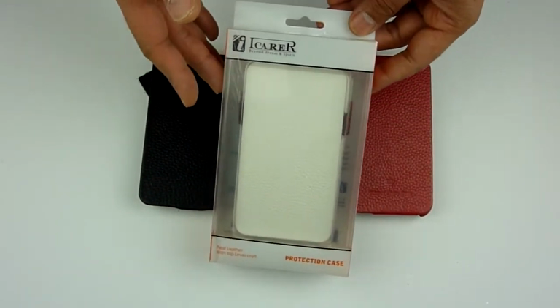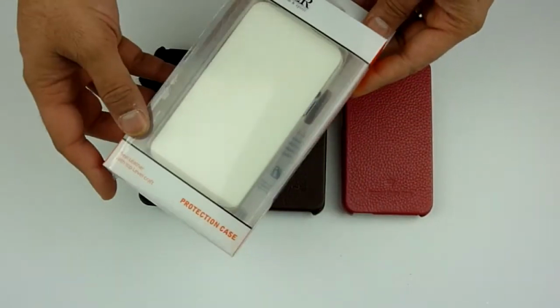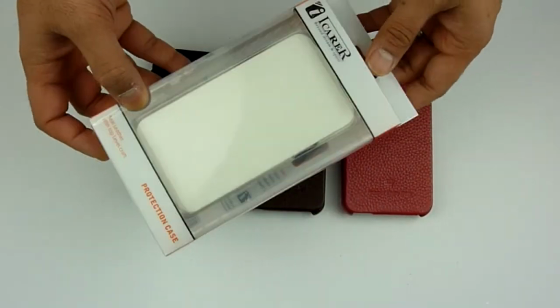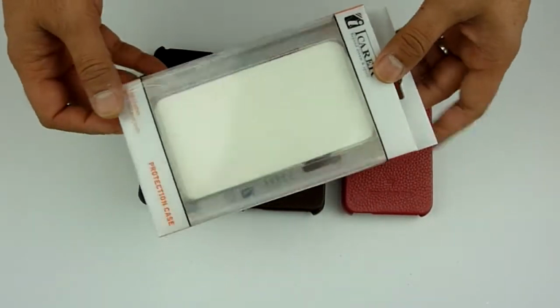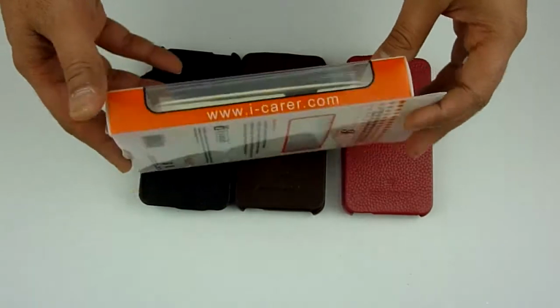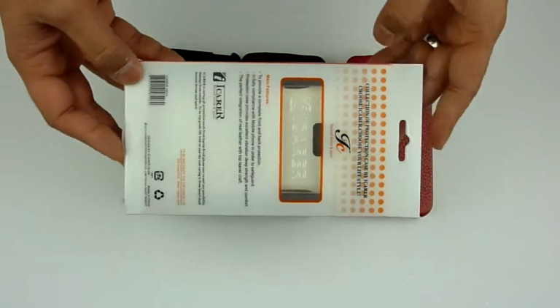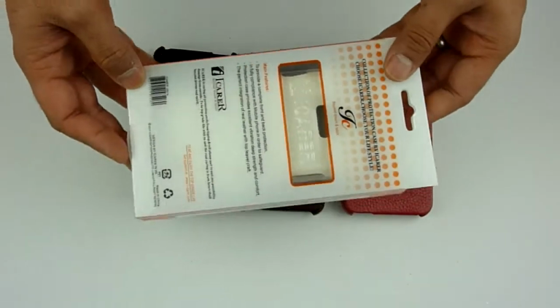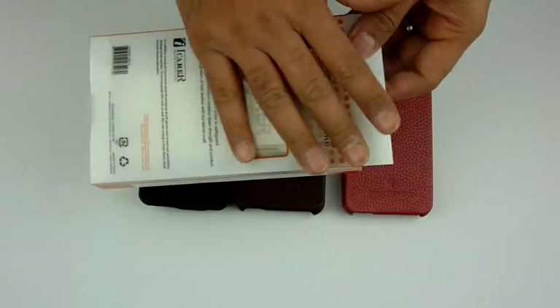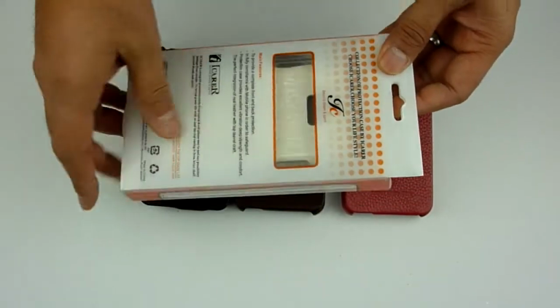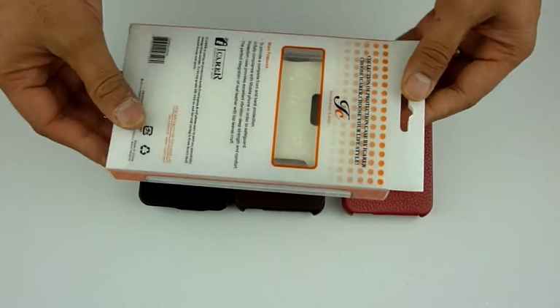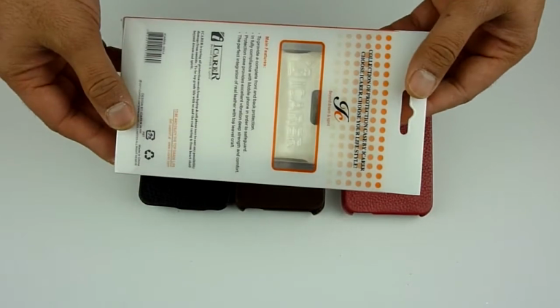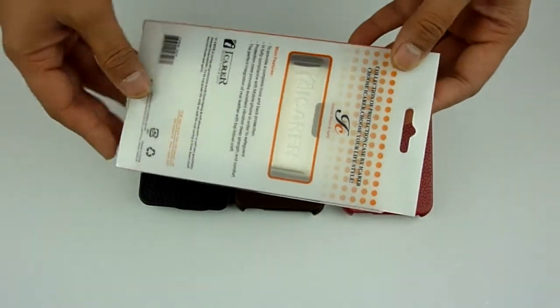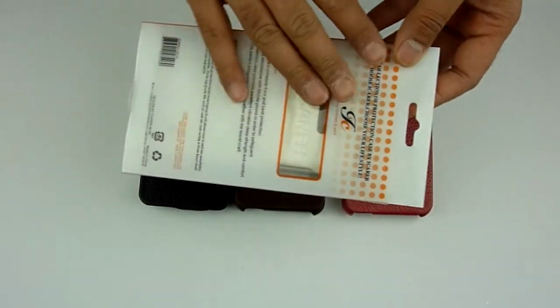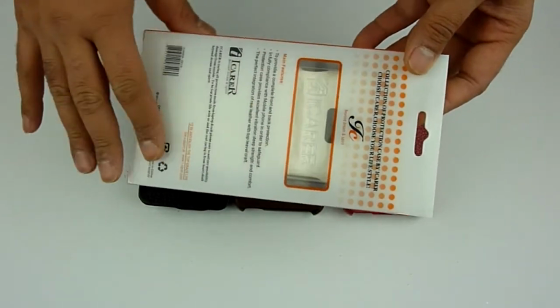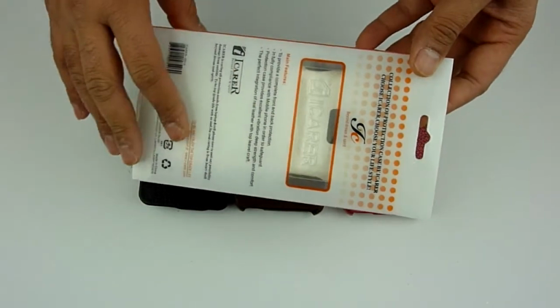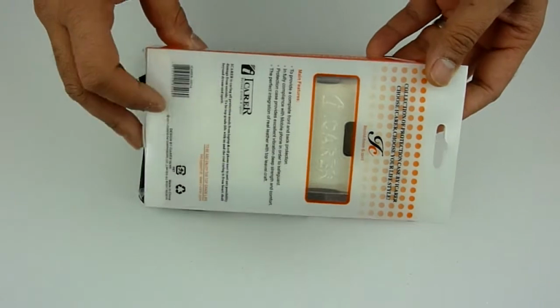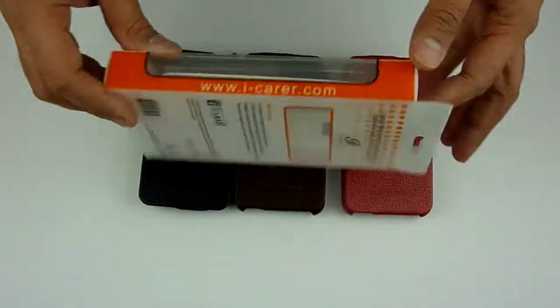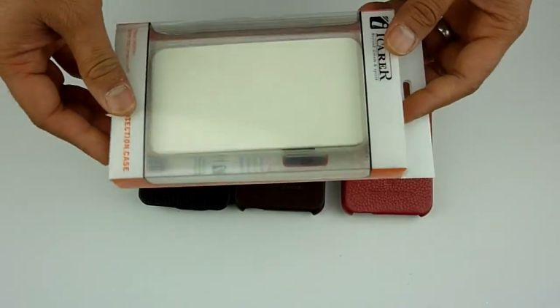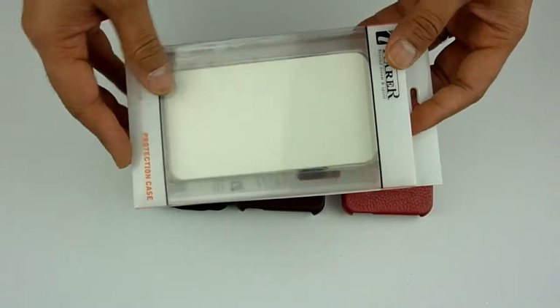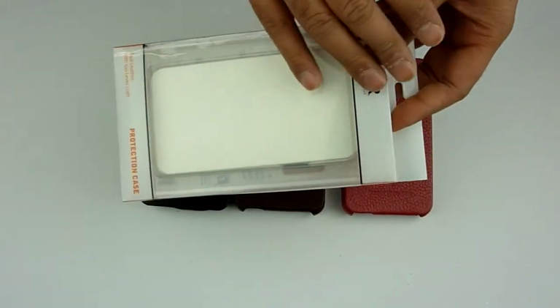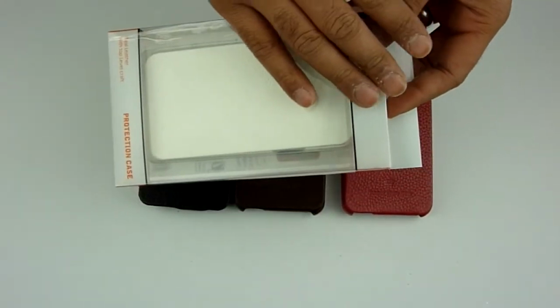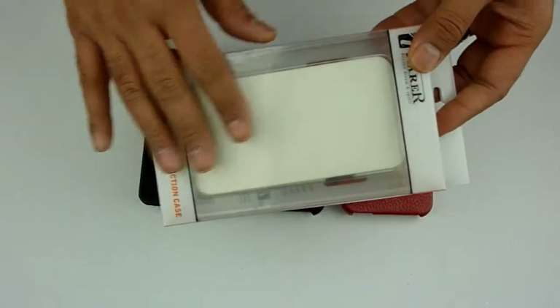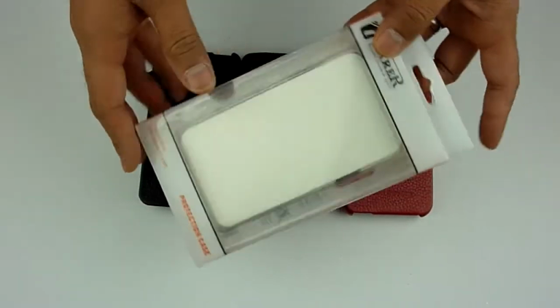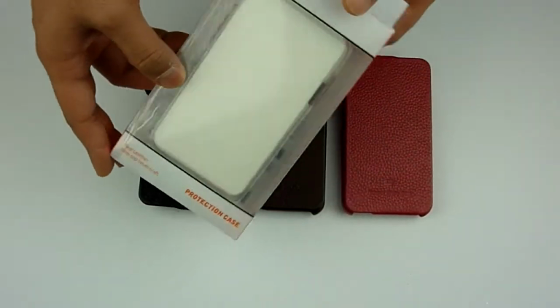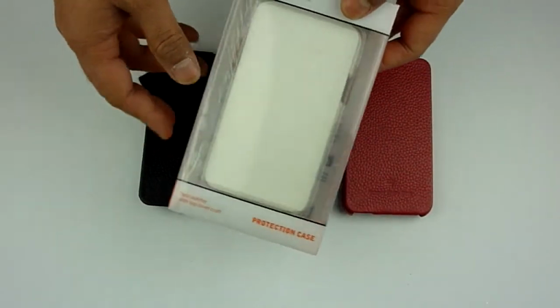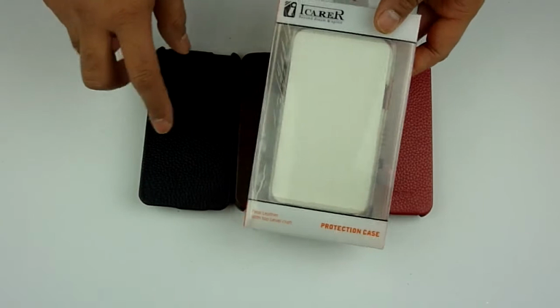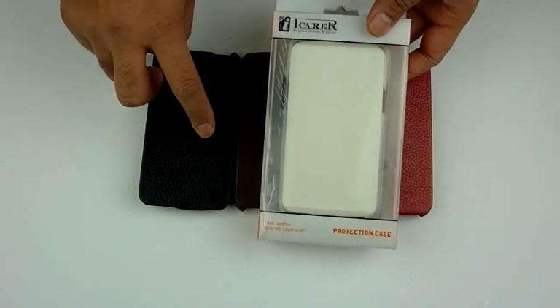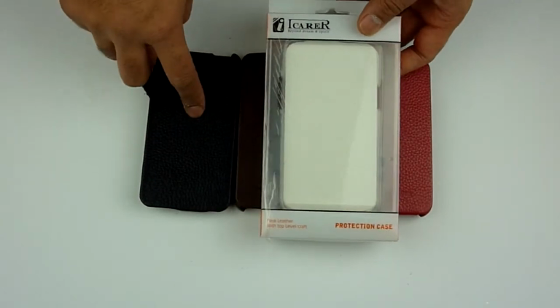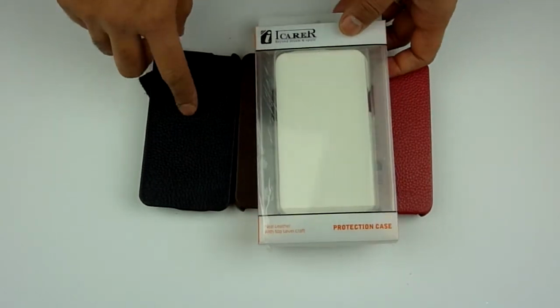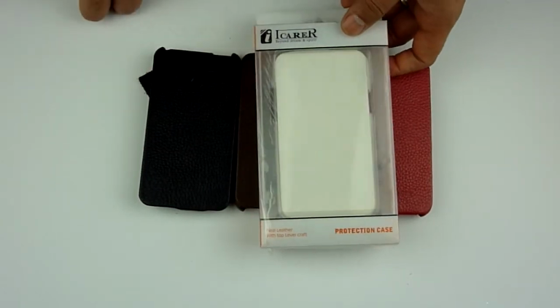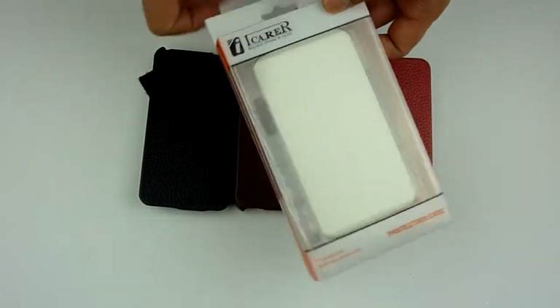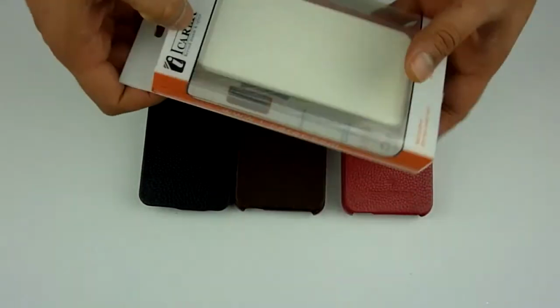The case will be sent out to you in nice packaging like this. It's got all the info about the company, a barcode, etc. These are genuine products and they're made of genuine leather. I'm going to show you the quality shortly.